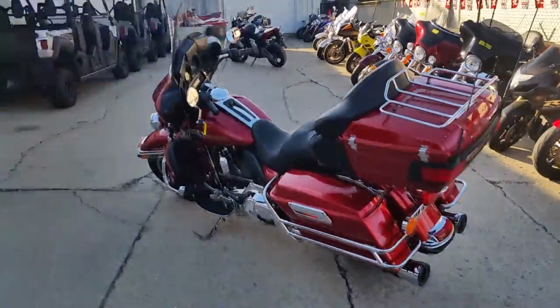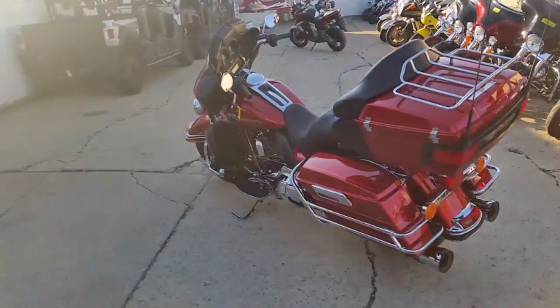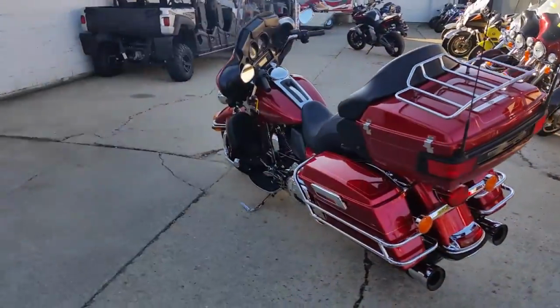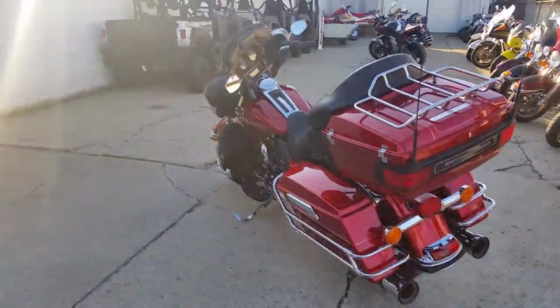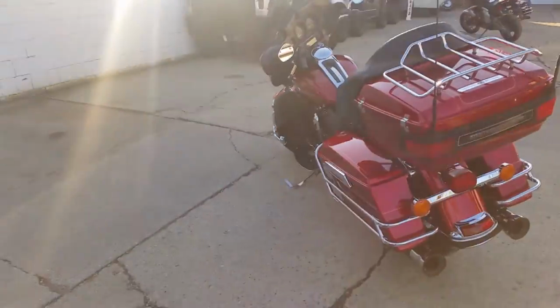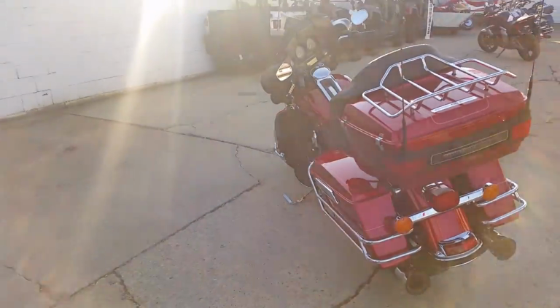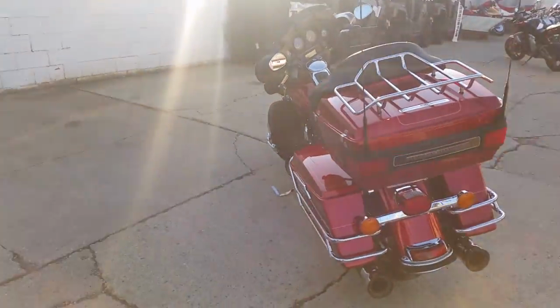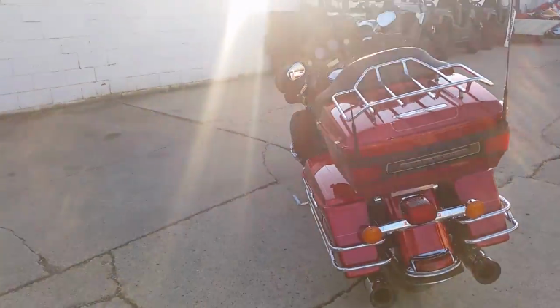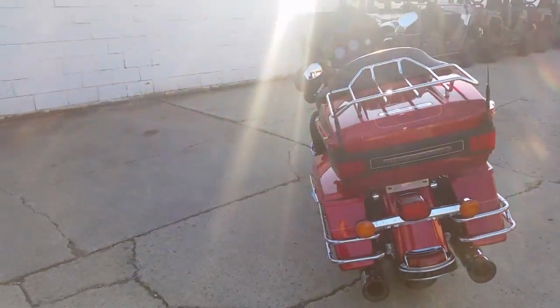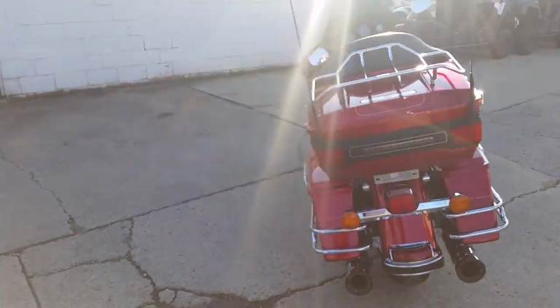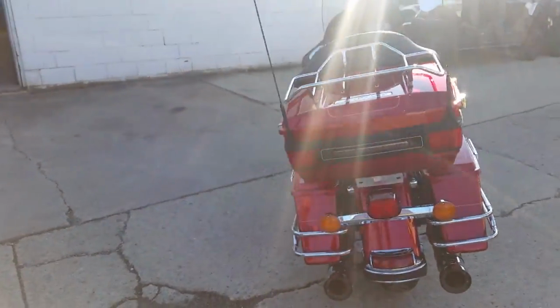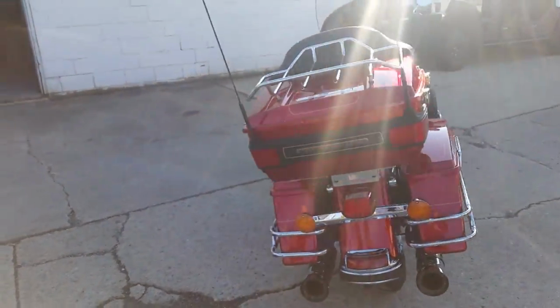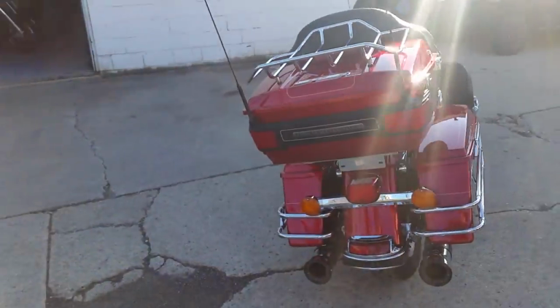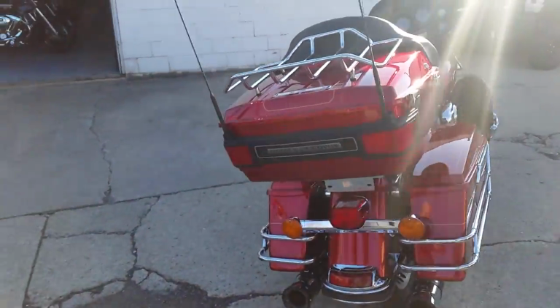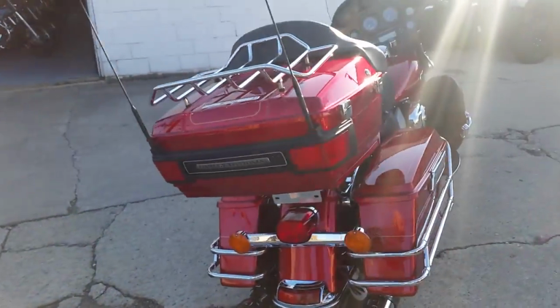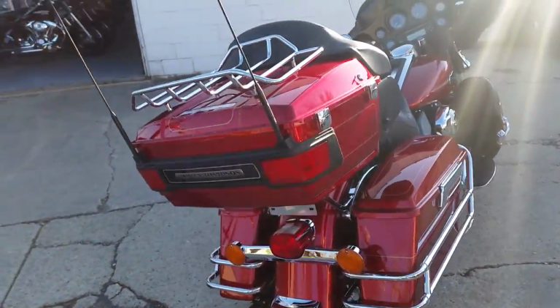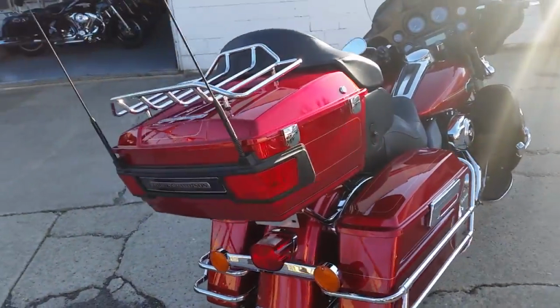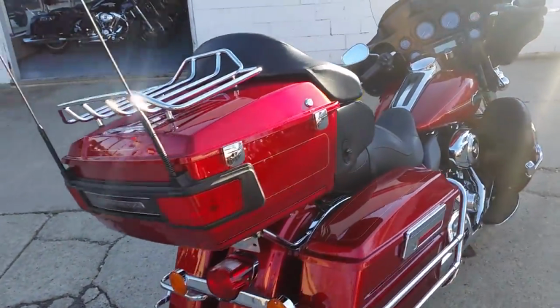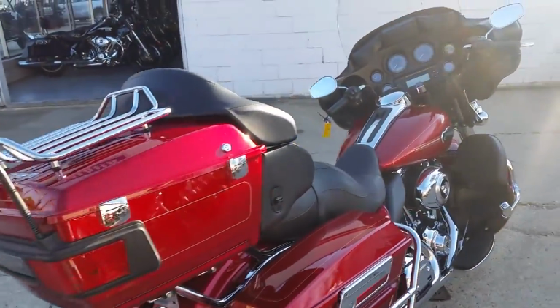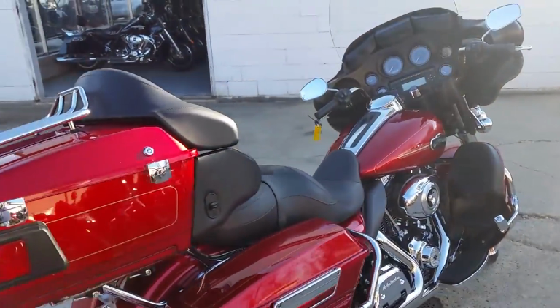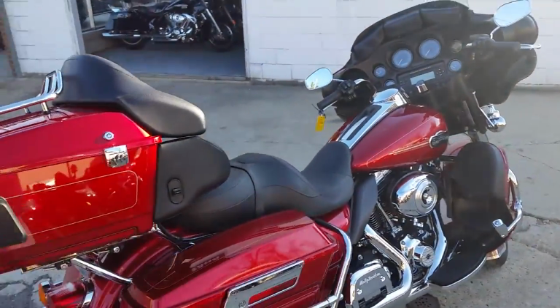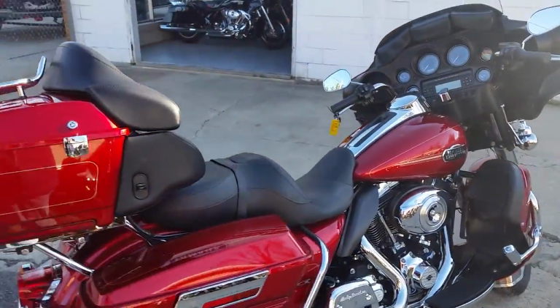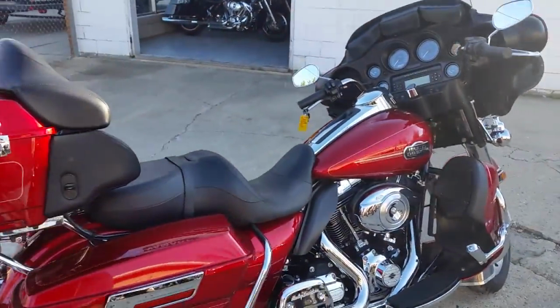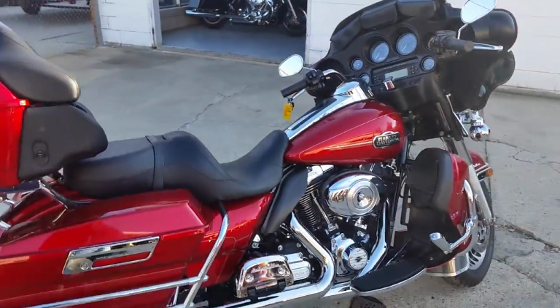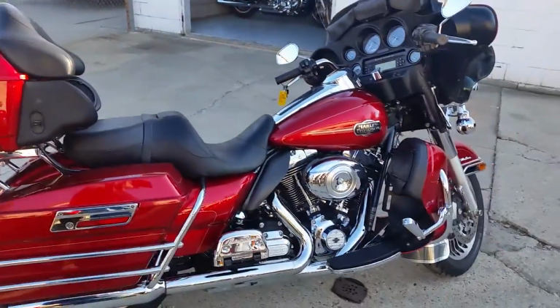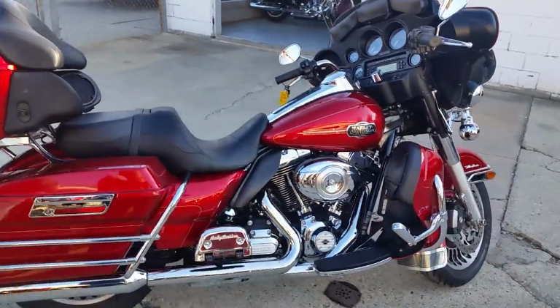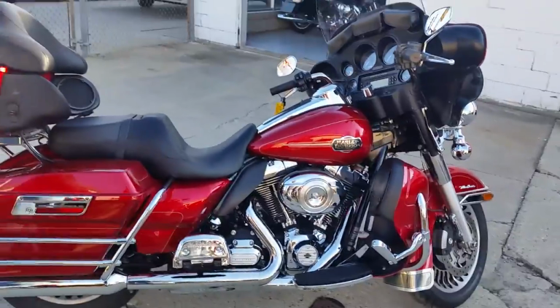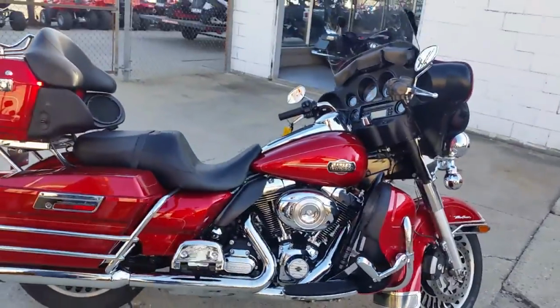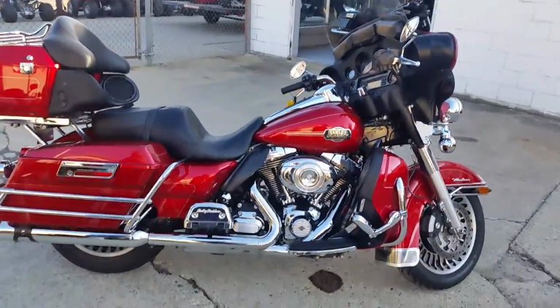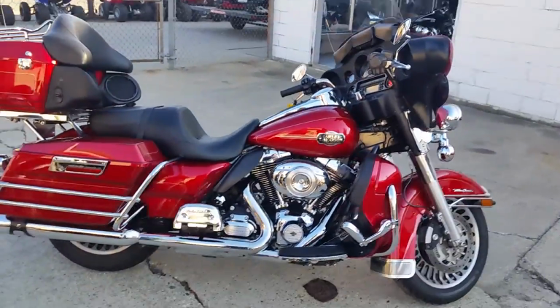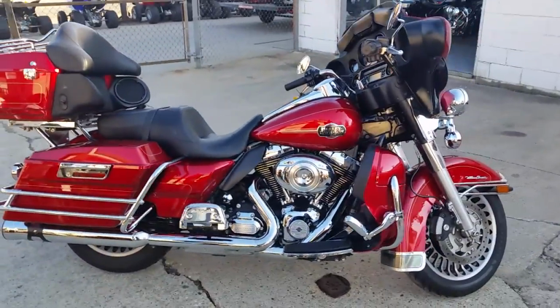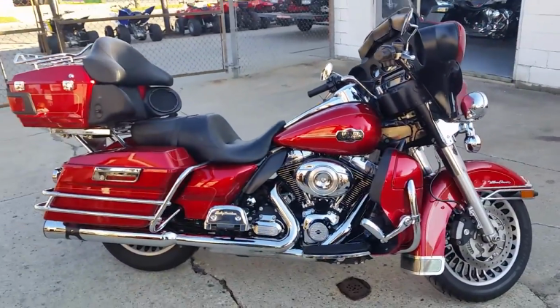Why buy new? Financing and leasing available at $249 per month. Hit the open road on this fully dressed banger, turn up the radio and enjoy the ride. Check out all of our Harleys online at ApprovalPowerSports.com.